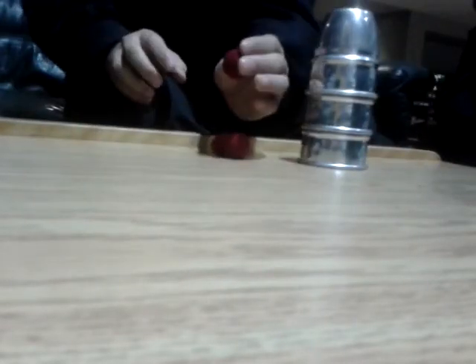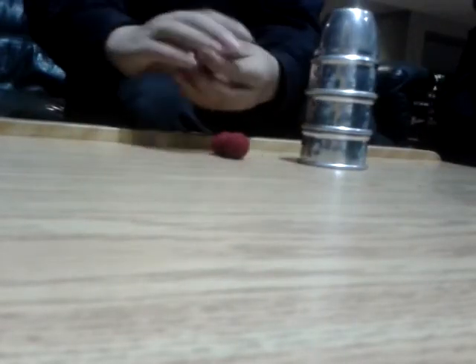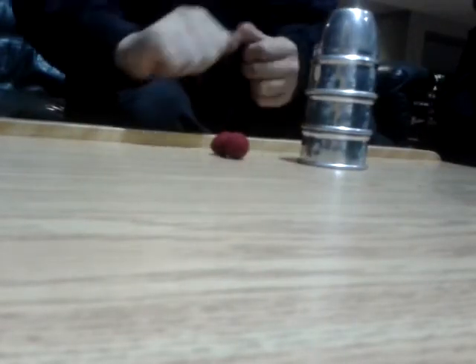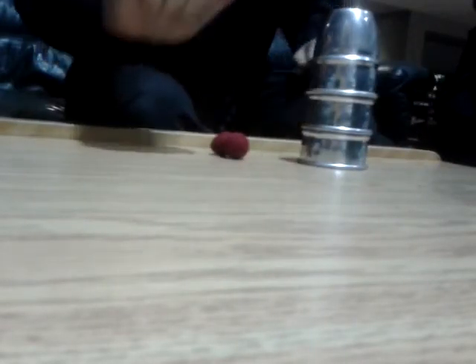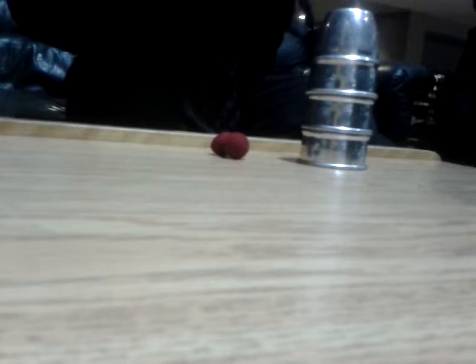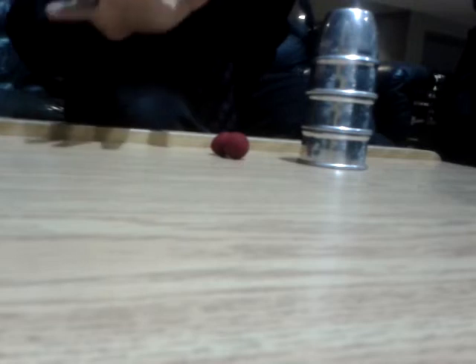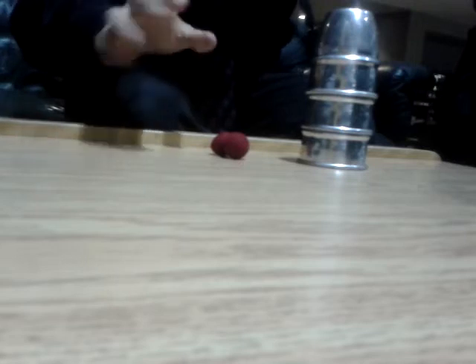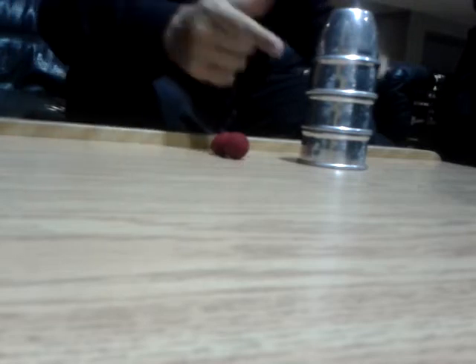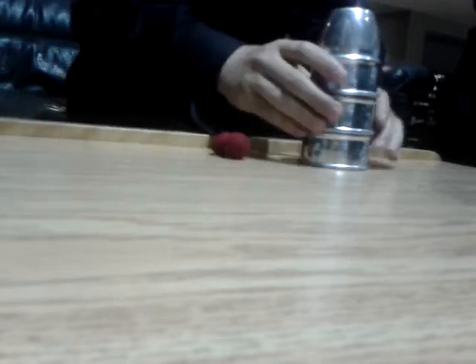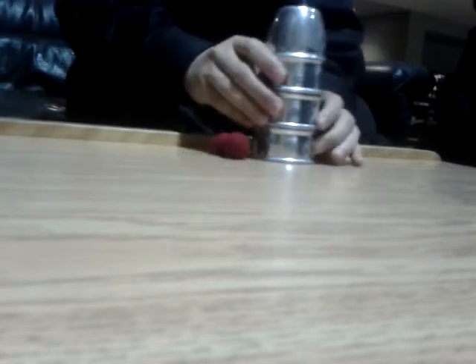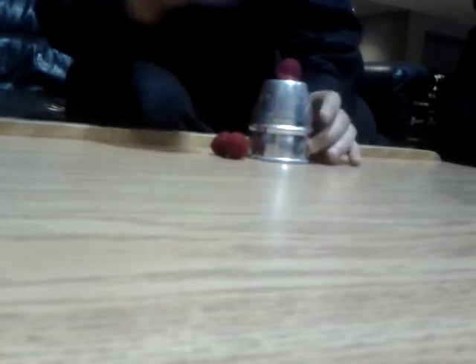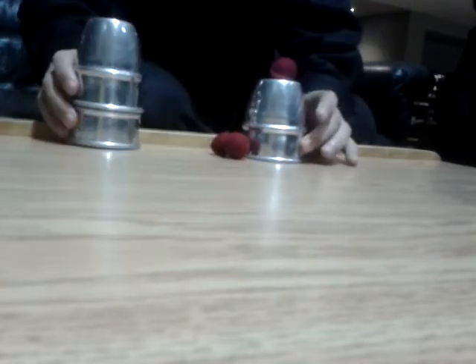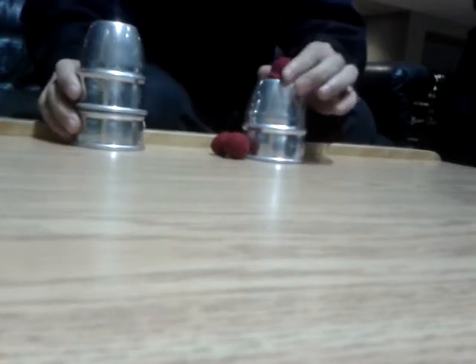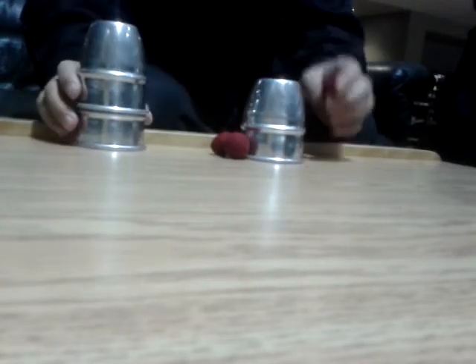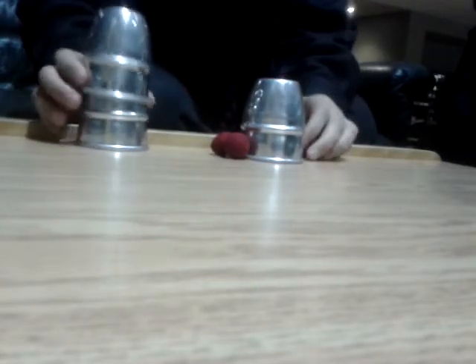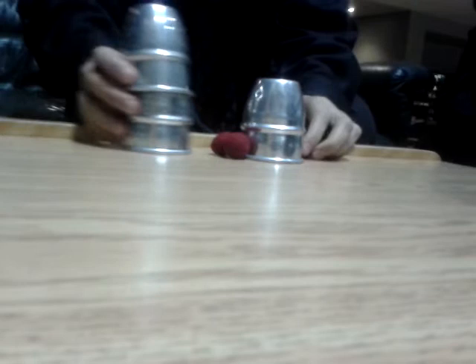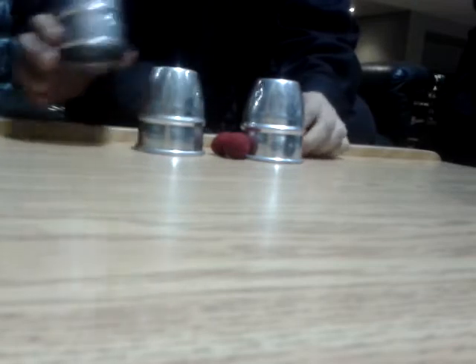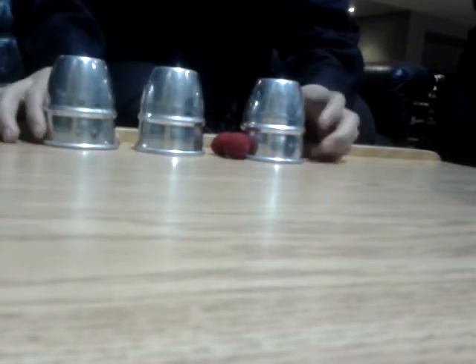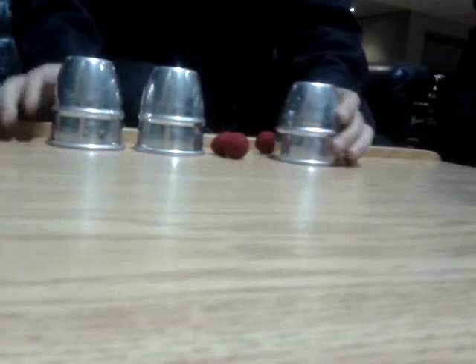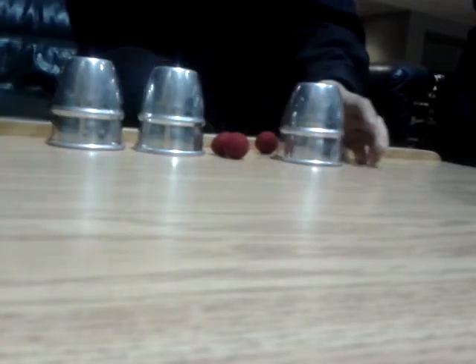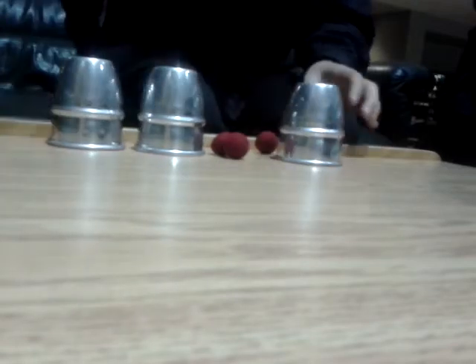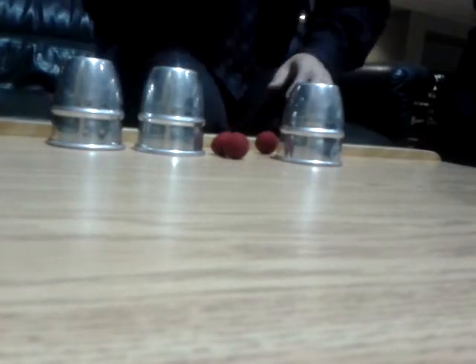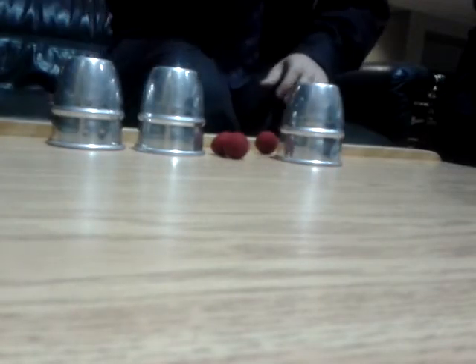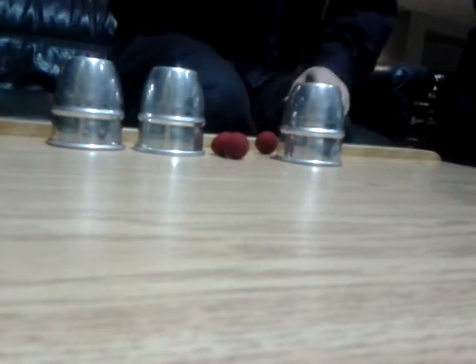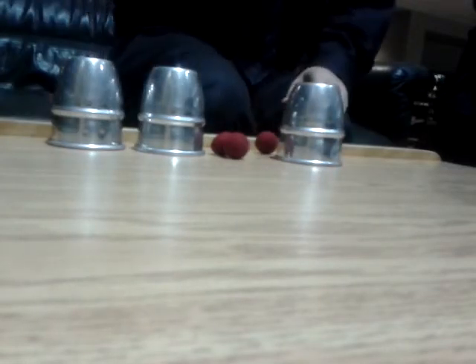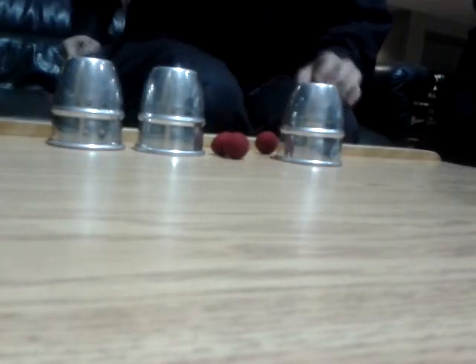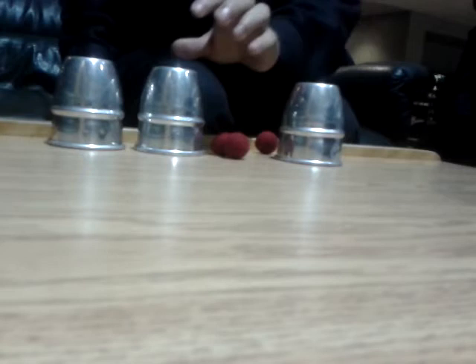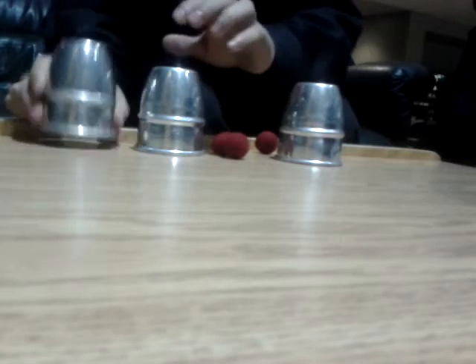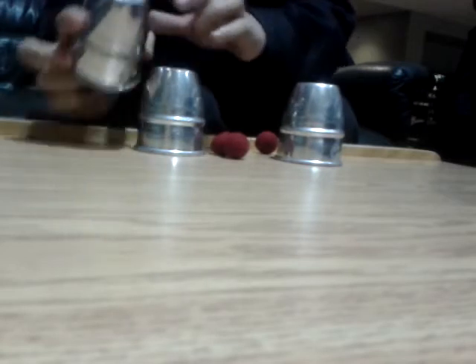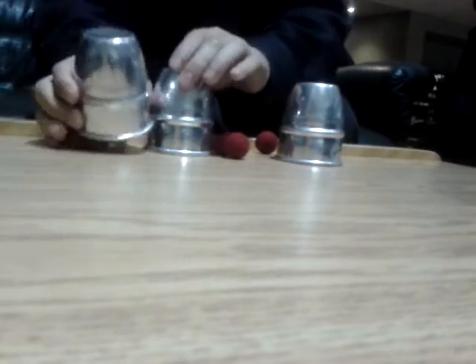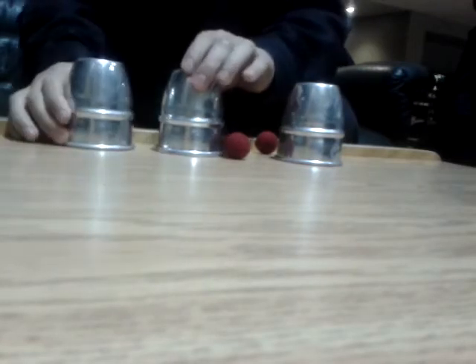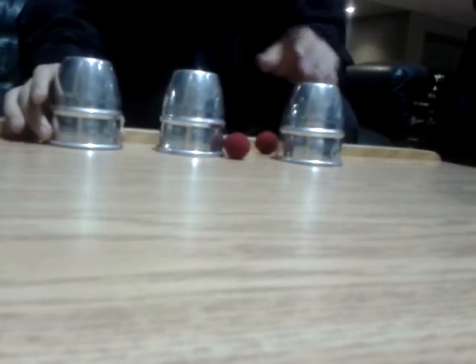Now we'll take this ball over here — gone. Snap, it's back on top of this cup. Now let's try something with these three. Just want you to remember, this cup is empty, so we'll come back to that later.